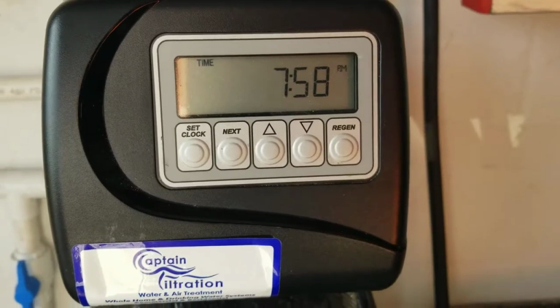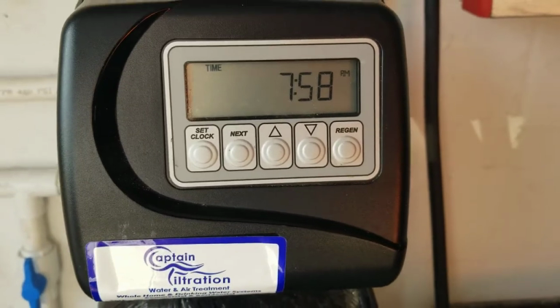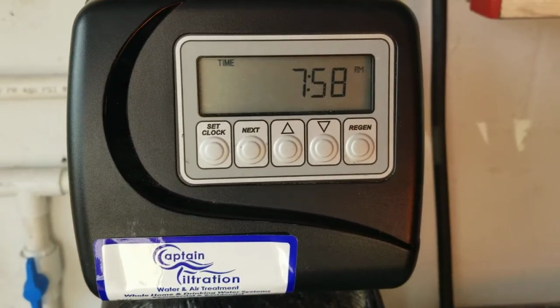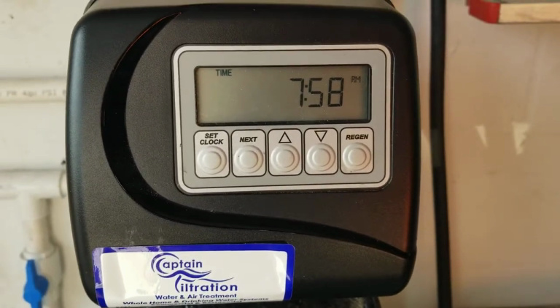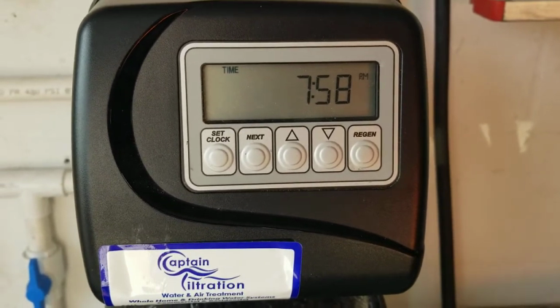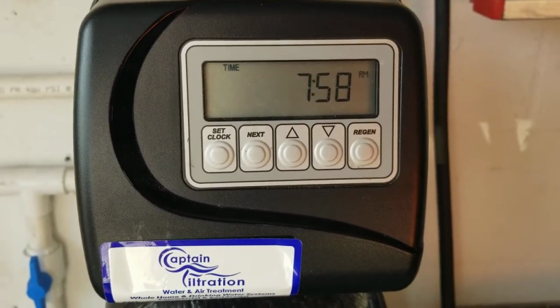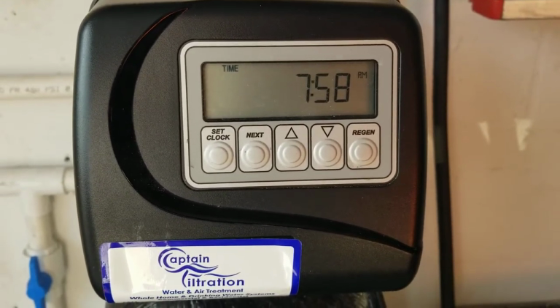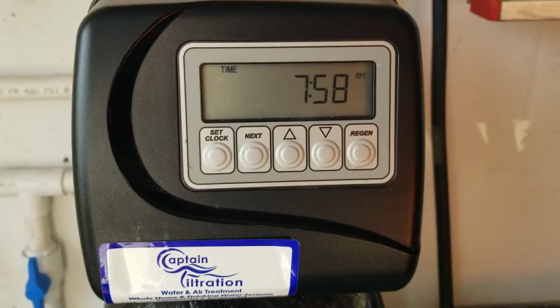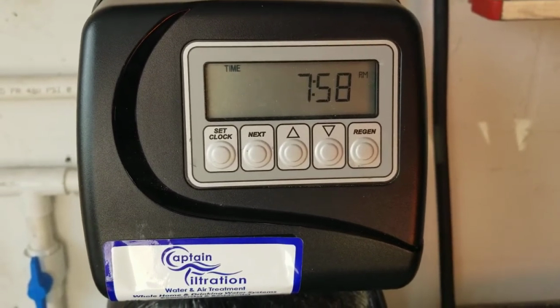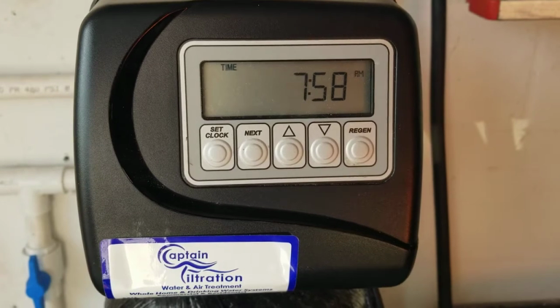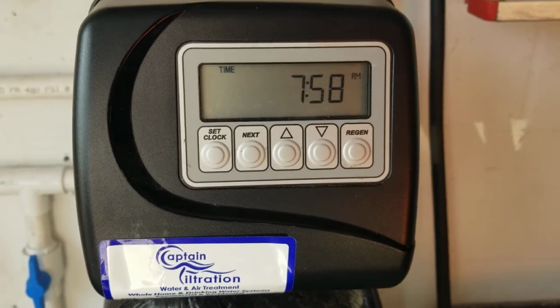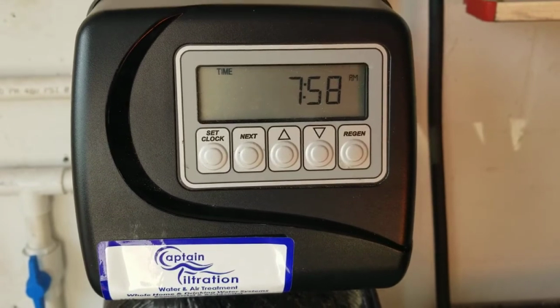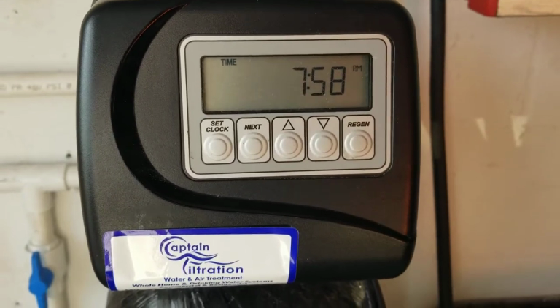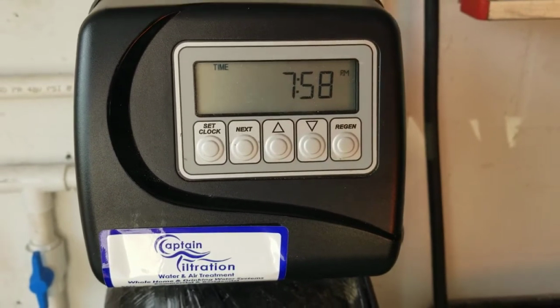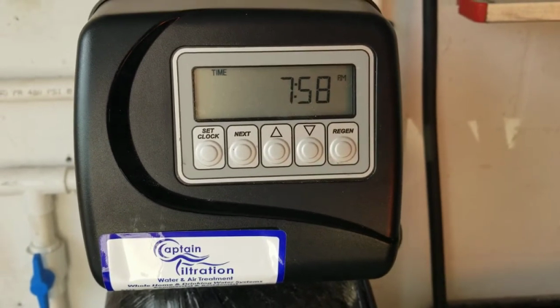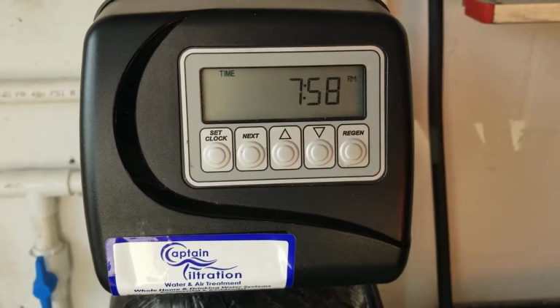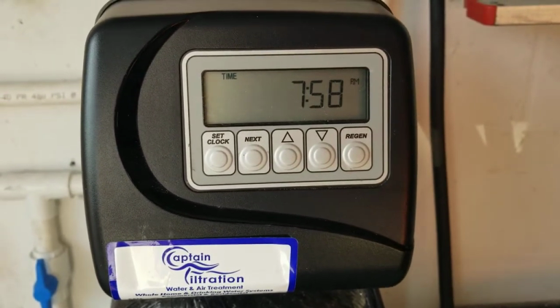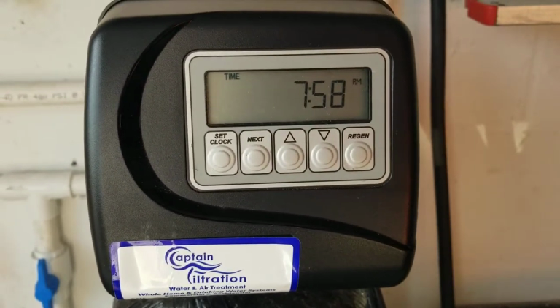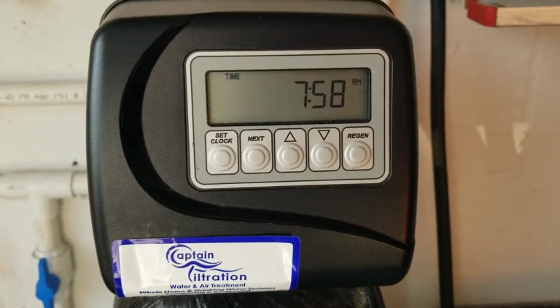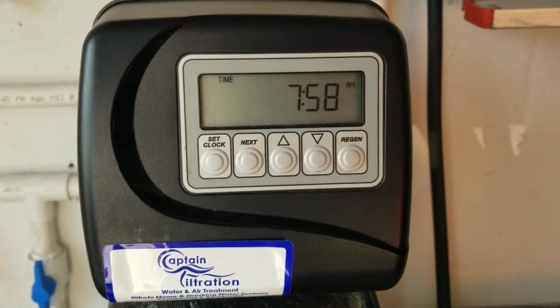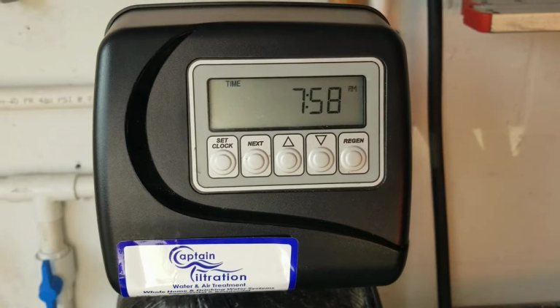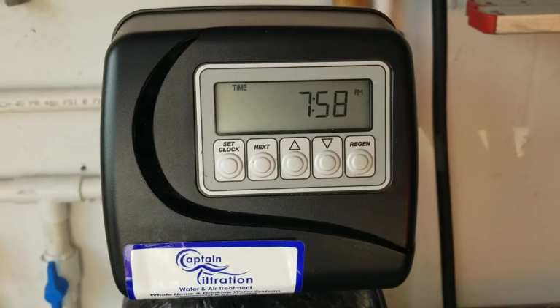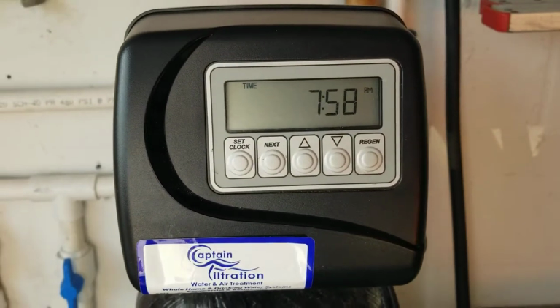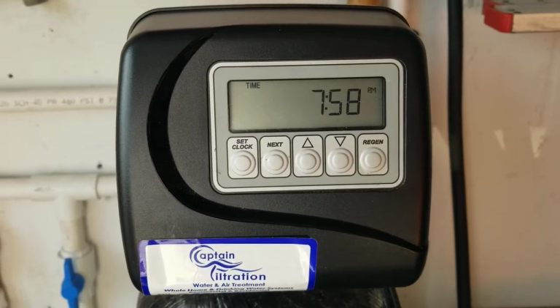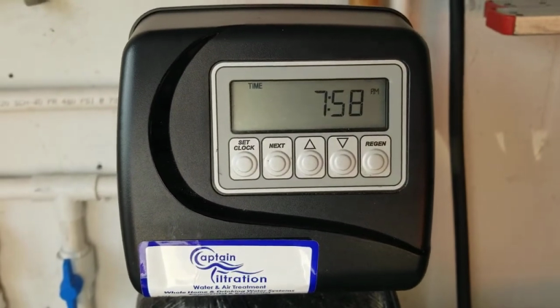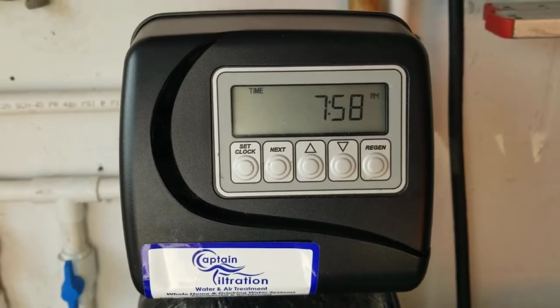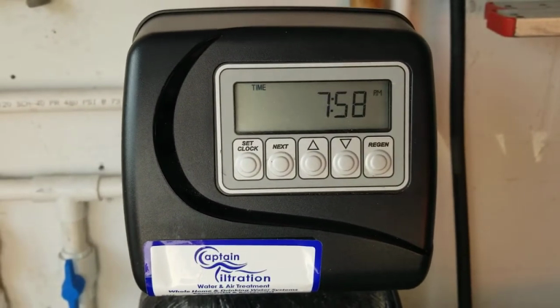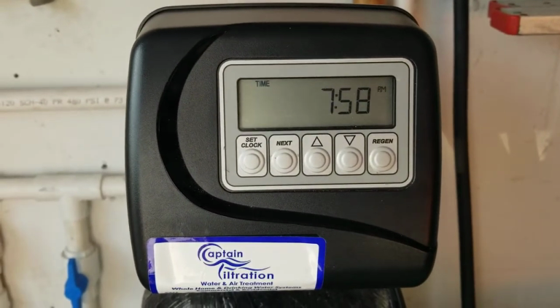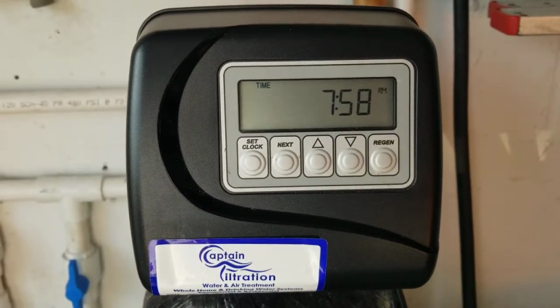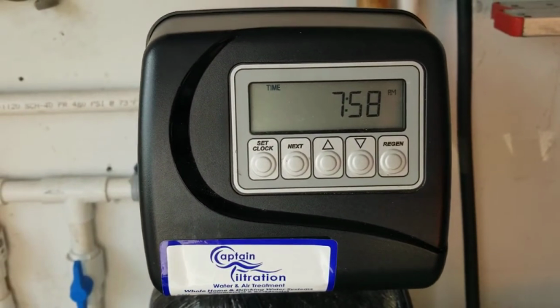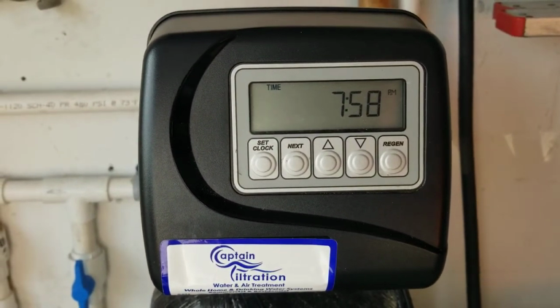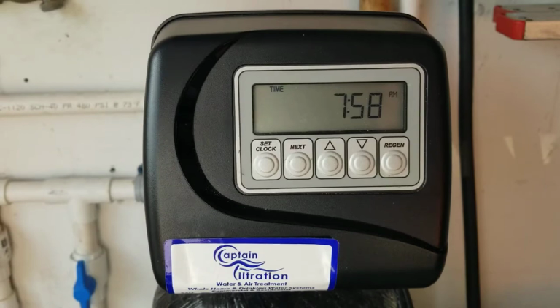Good morning, this is Todd Bookman with Captain Filtration Water Treatment, Sarasota, Florida. Just going to show you today how to reset your timer on your CLACK 5 button softener because it's daylight savings time, November 3rd.